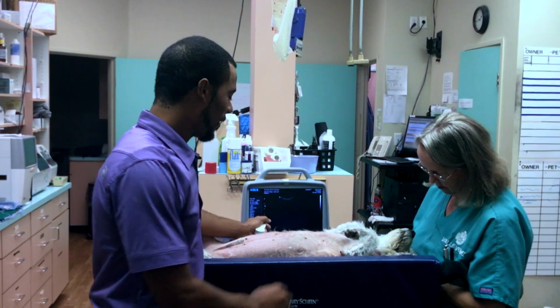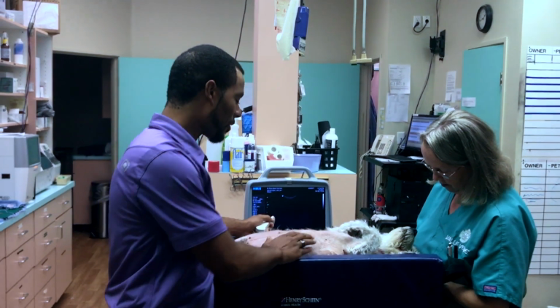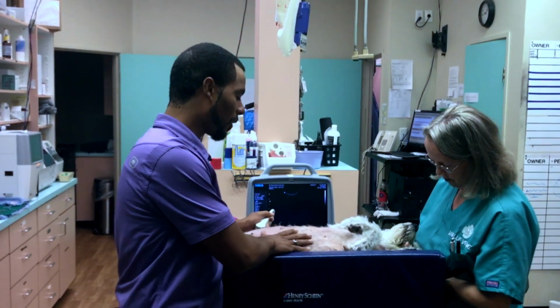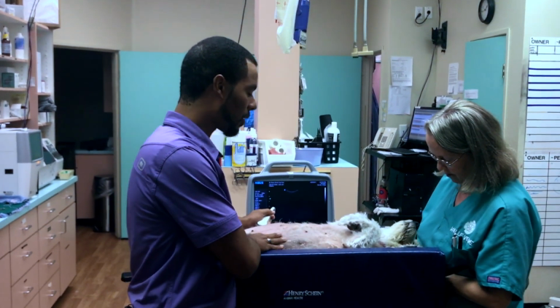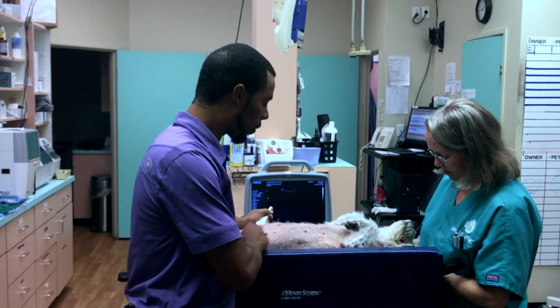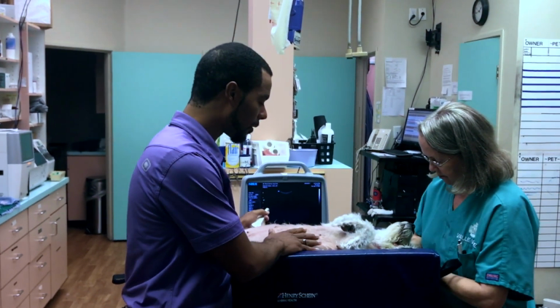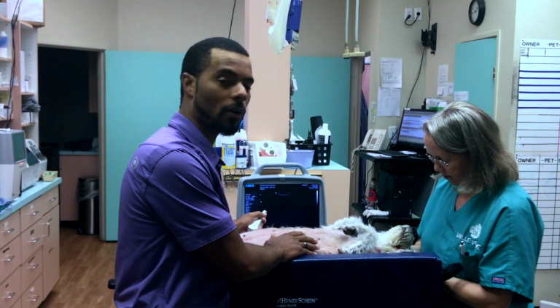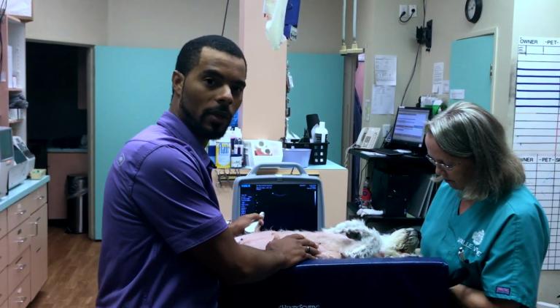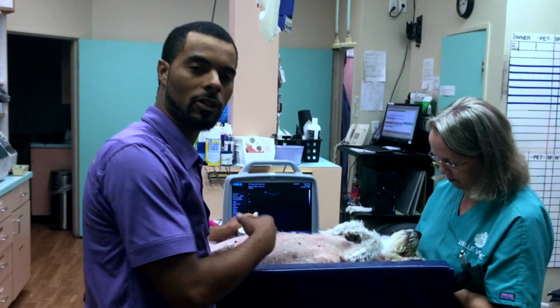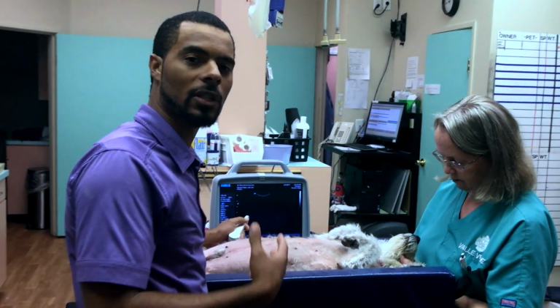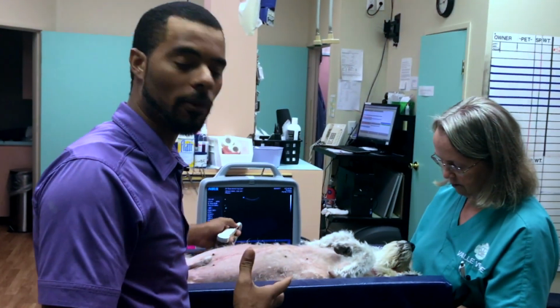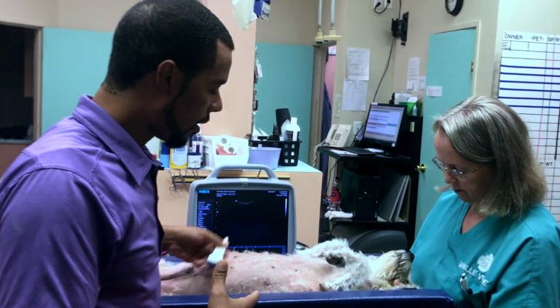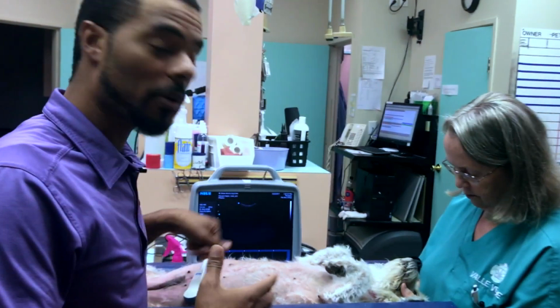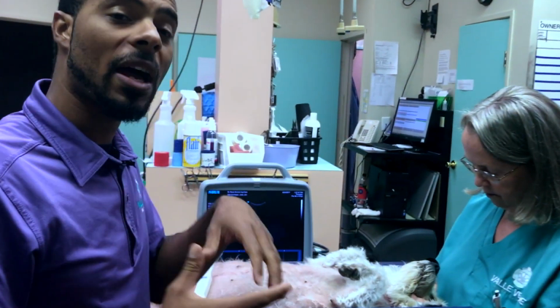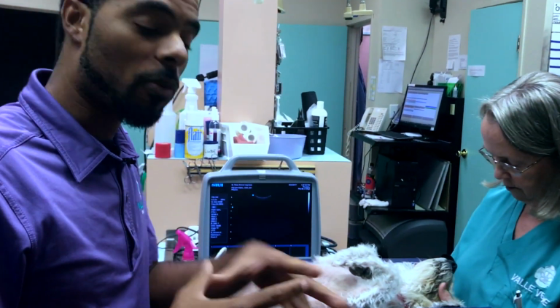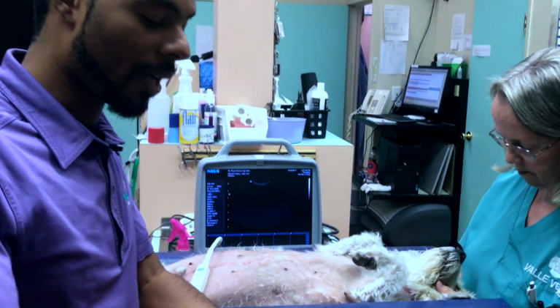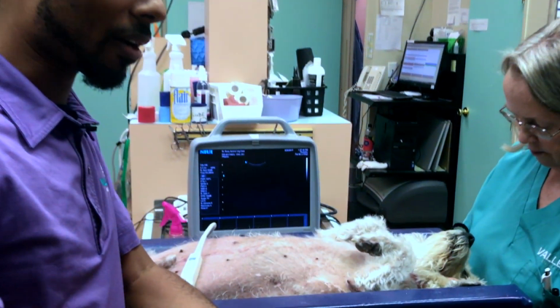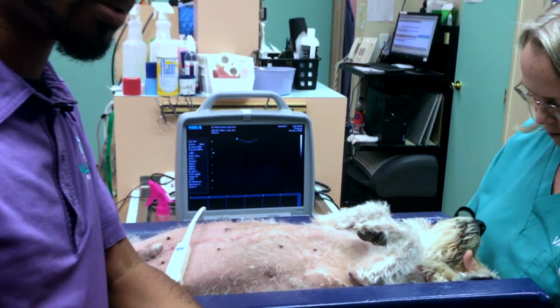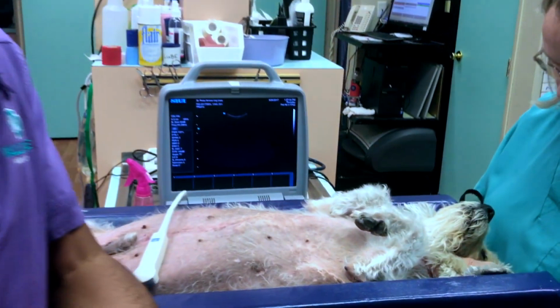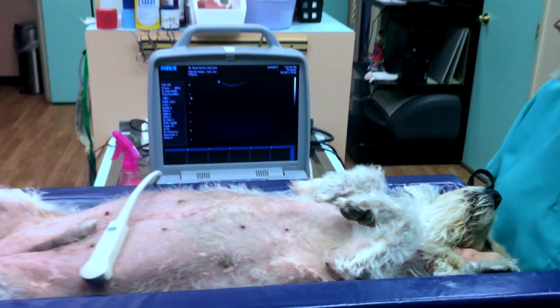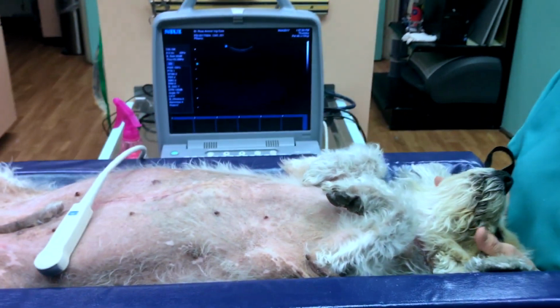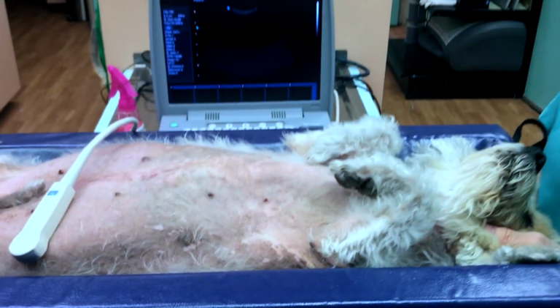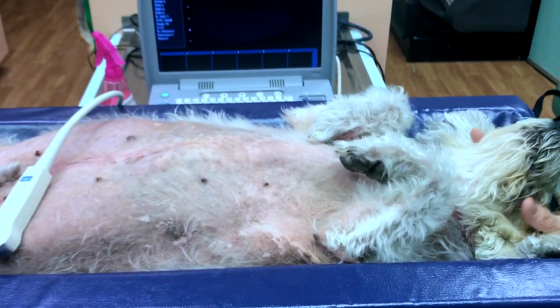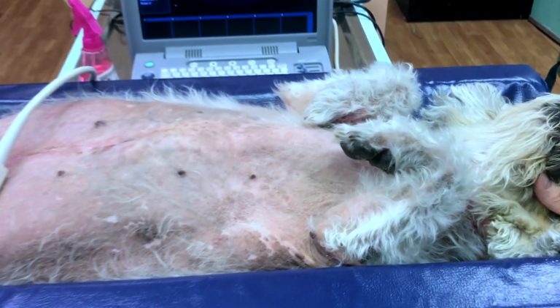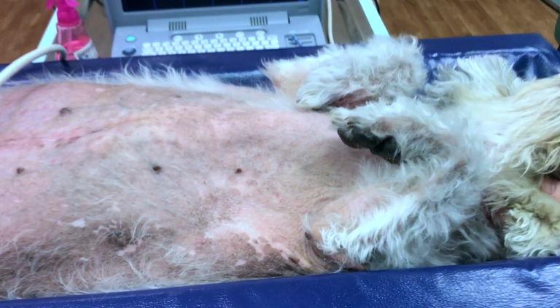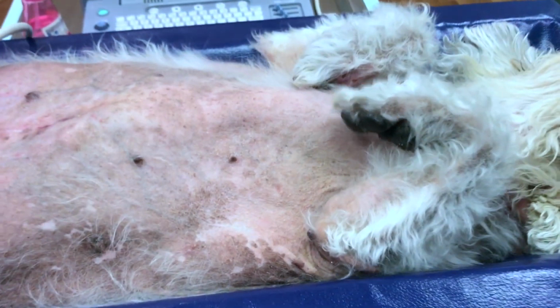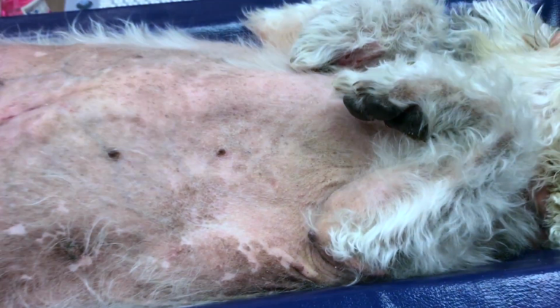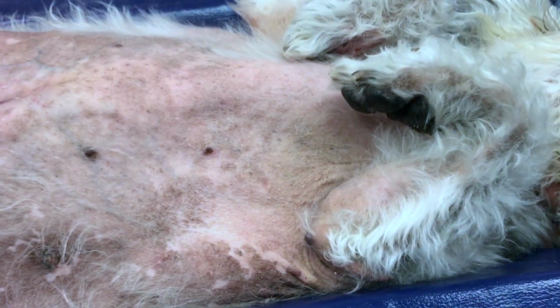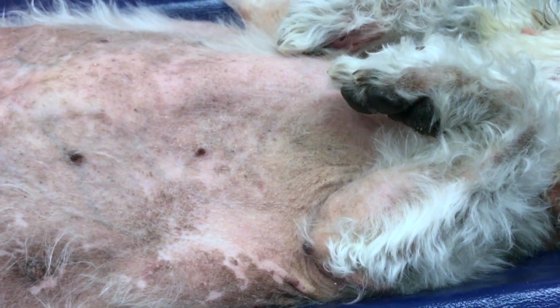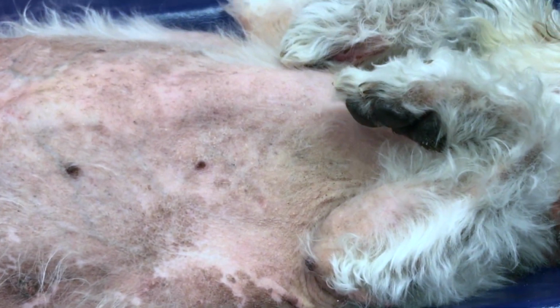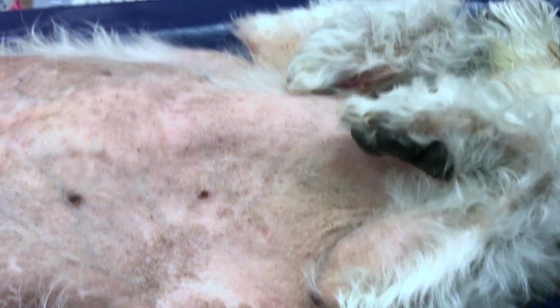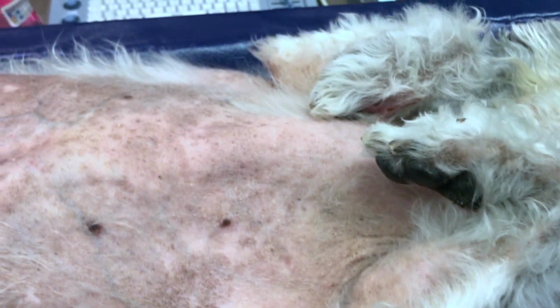He actually presented because his hair will not continue to grow and it actually starts standing out. When the owner gave him a bath at home, she actually got clumps of hair in her hands that were just stuck there, and she's constantly seeing the hair fall out.